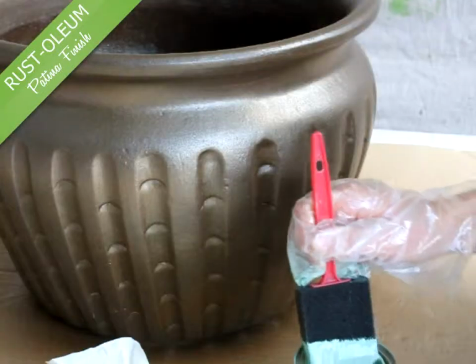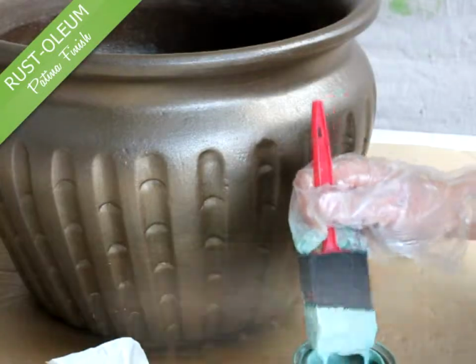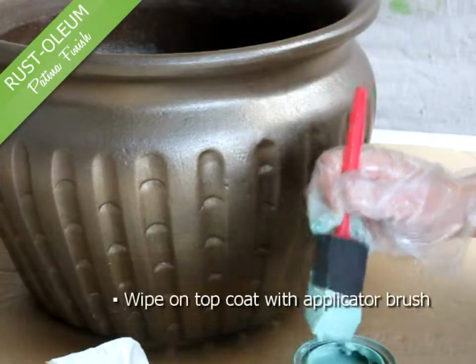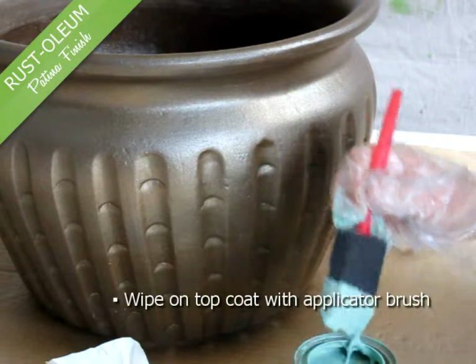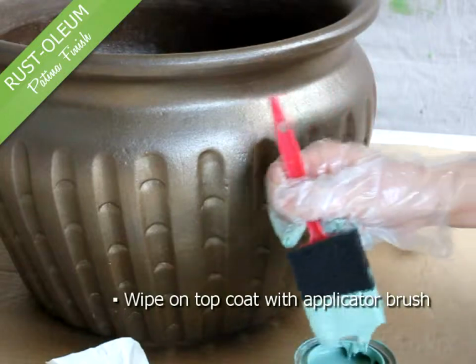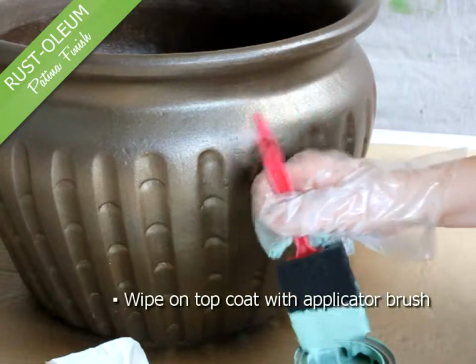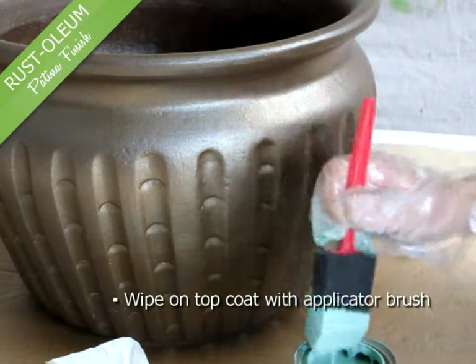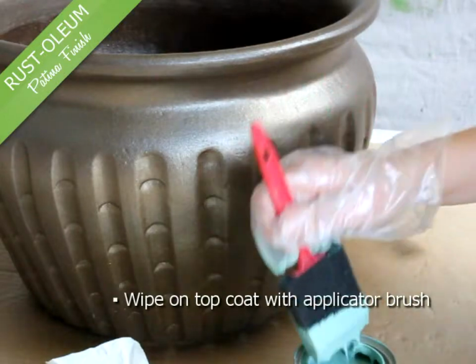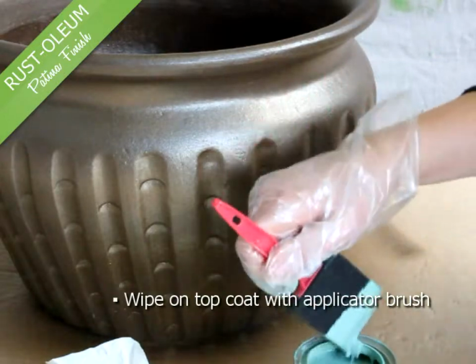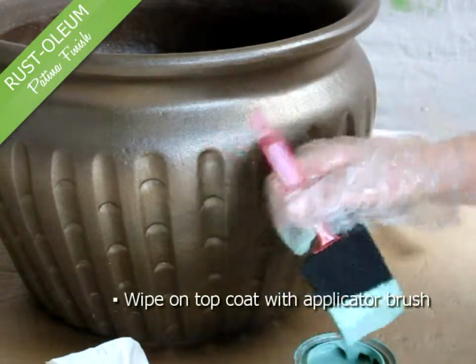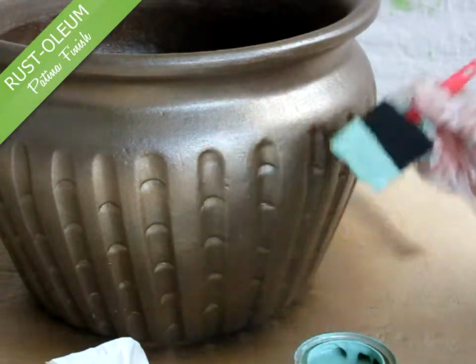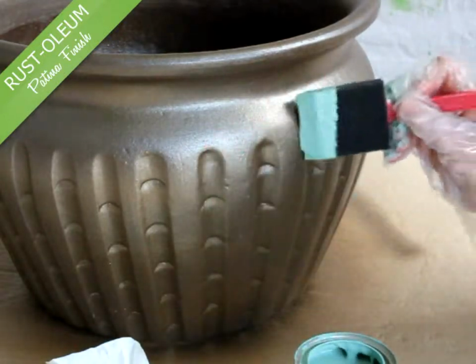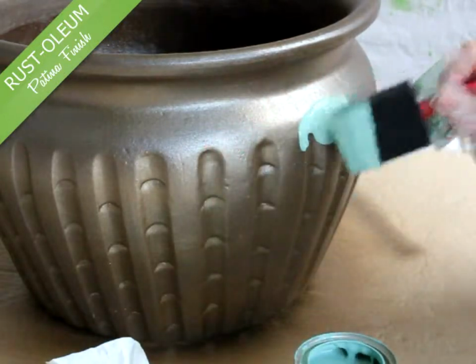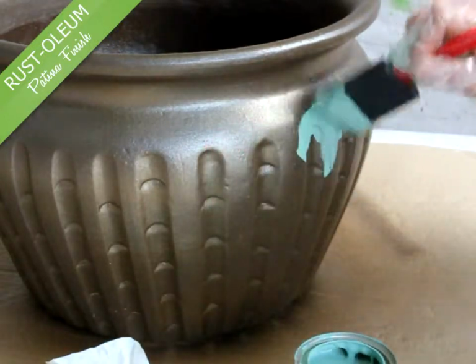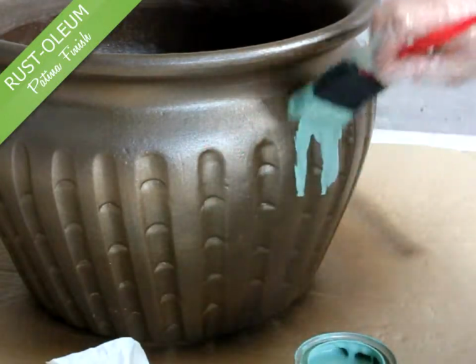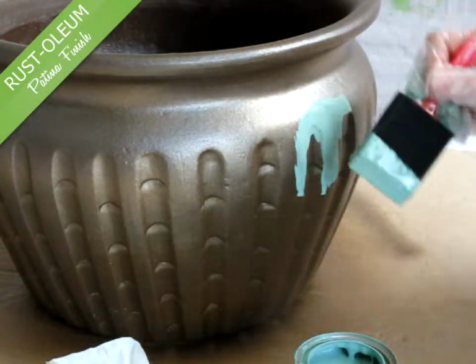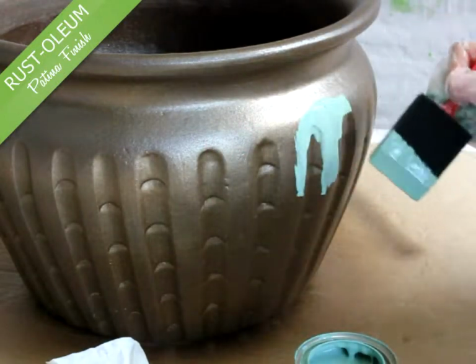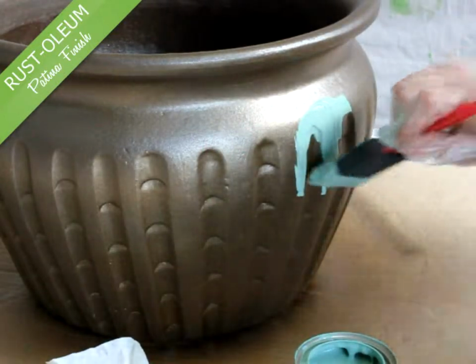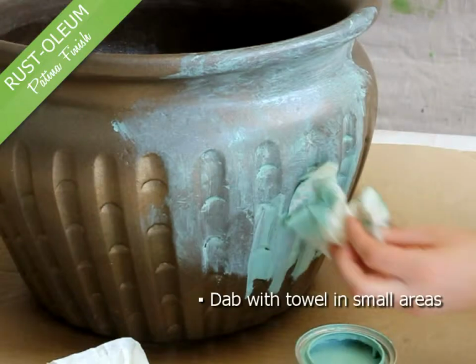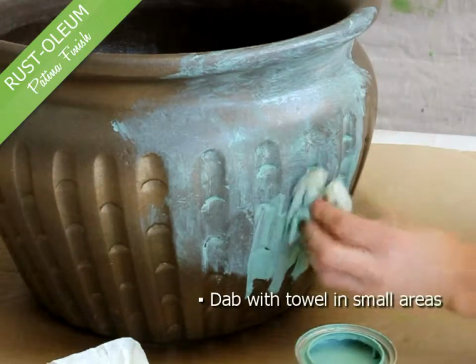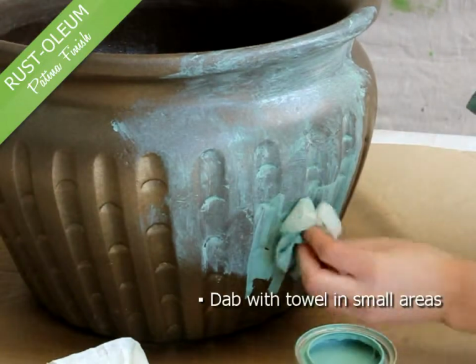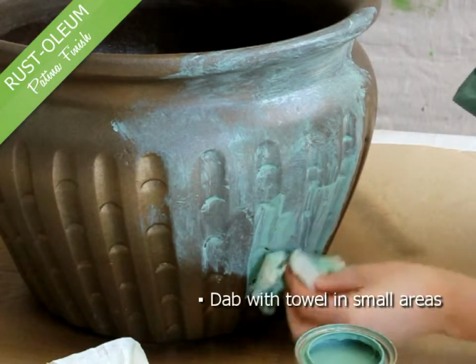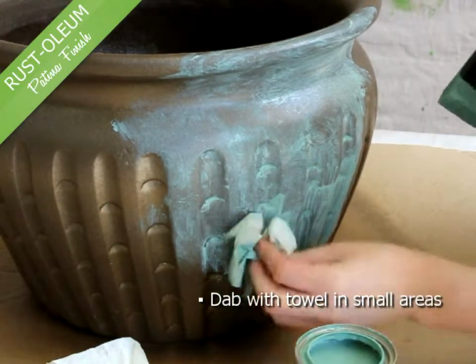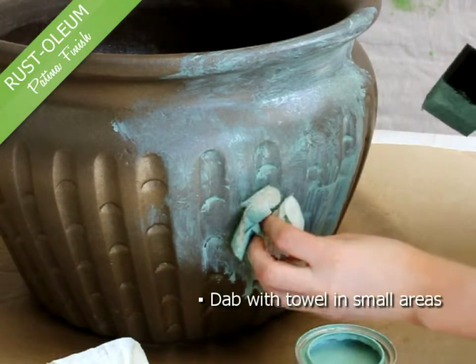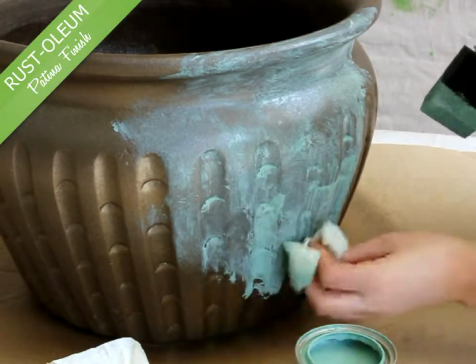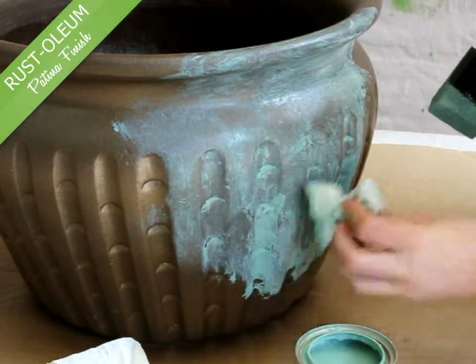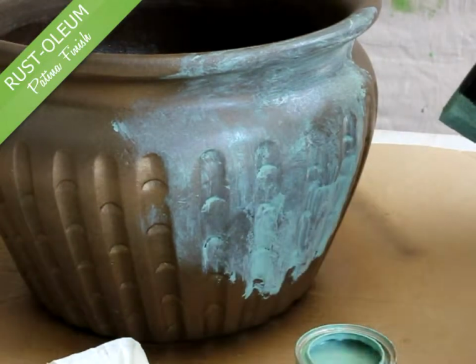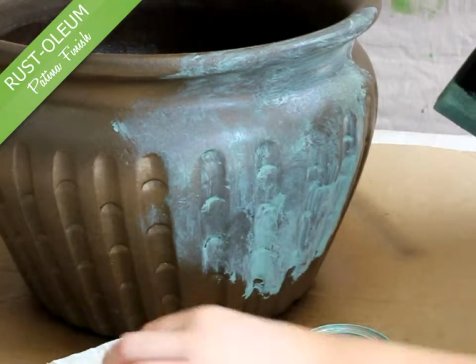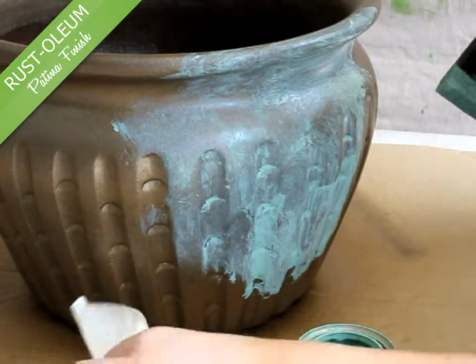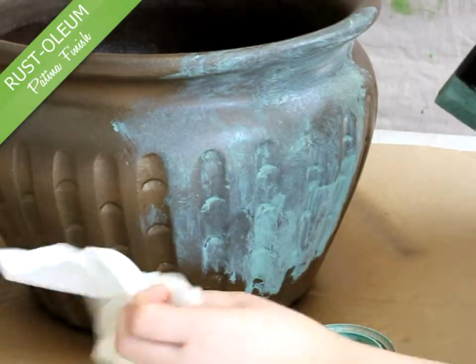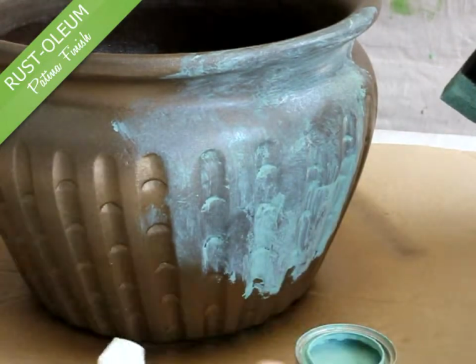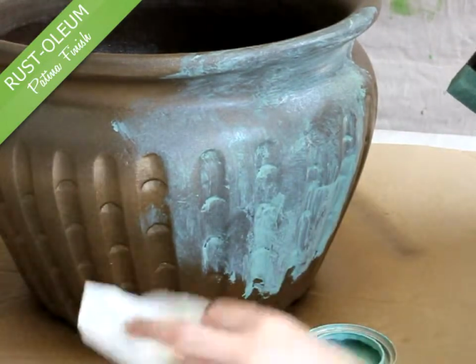Use the applicator brush to wipe the patina onto the pot, then immediately dab with the paper towel. Work in small areas at a time, changing towels frequently.